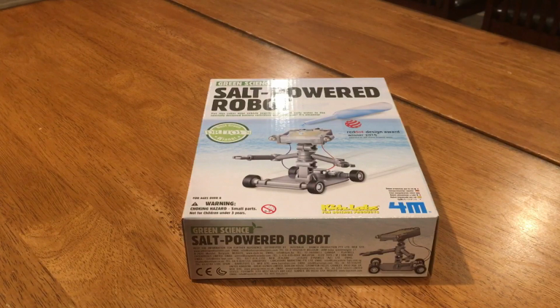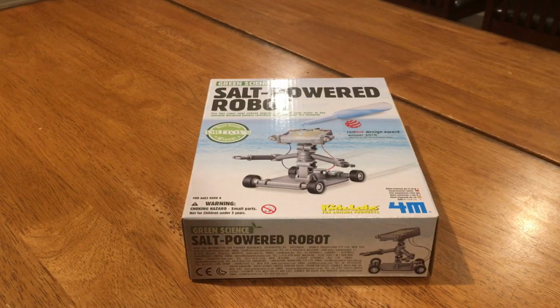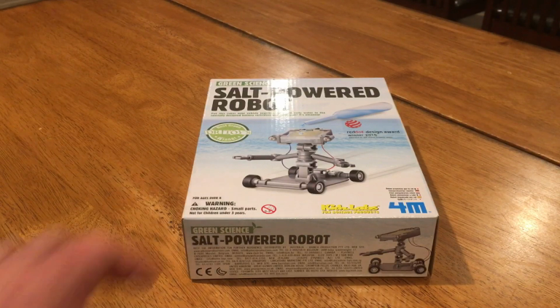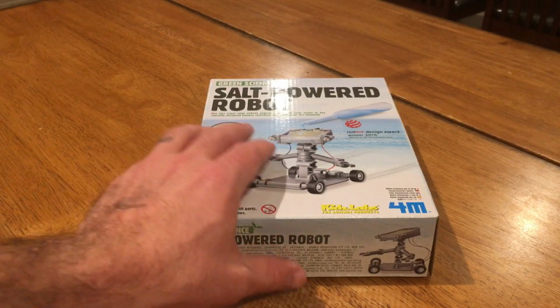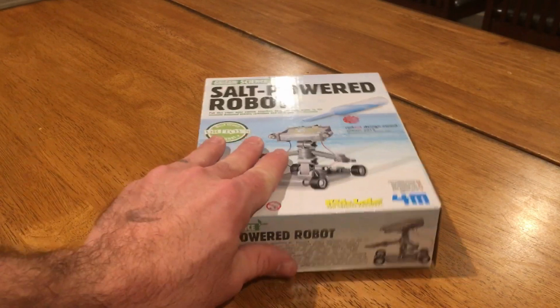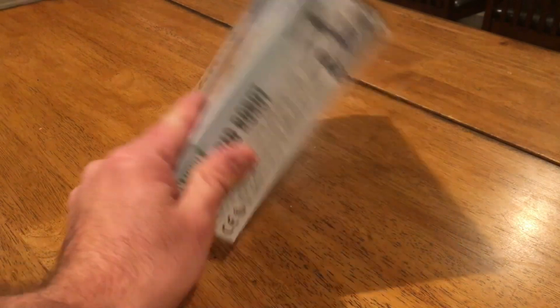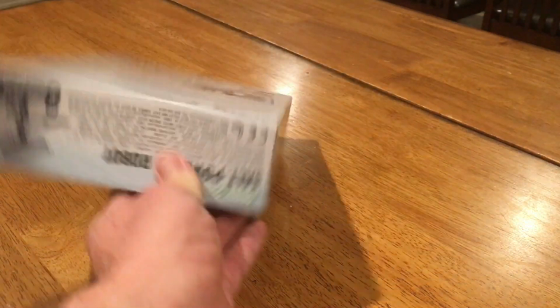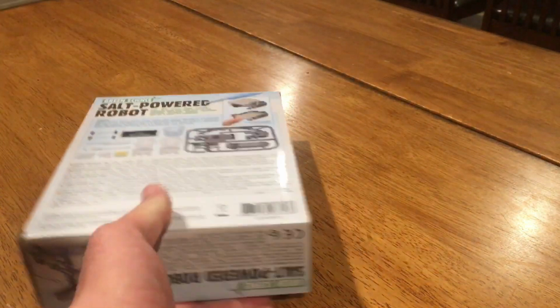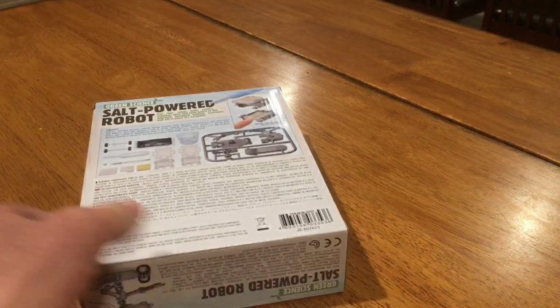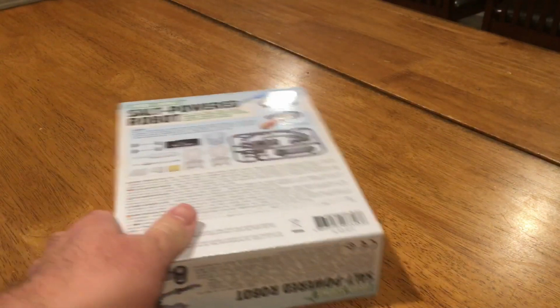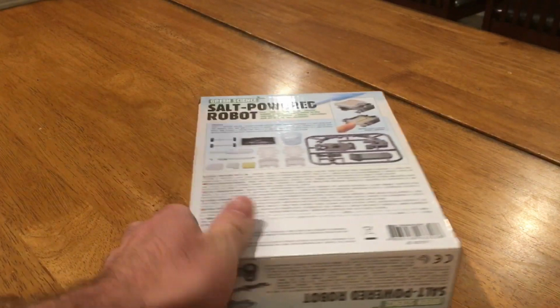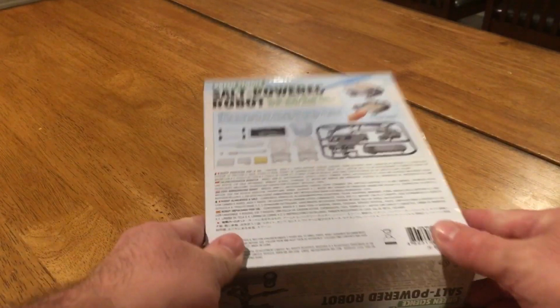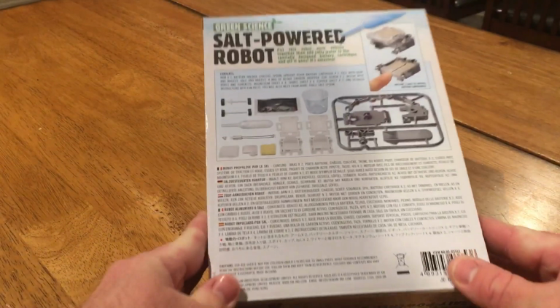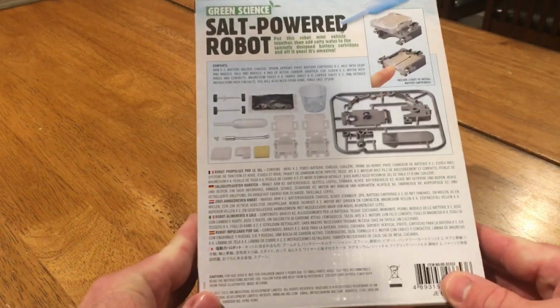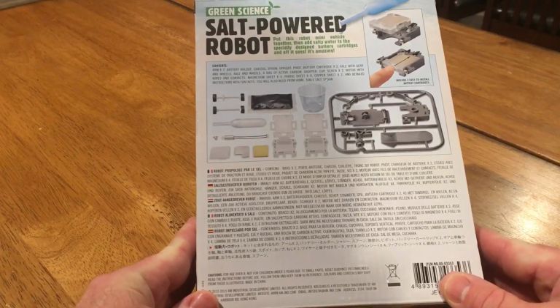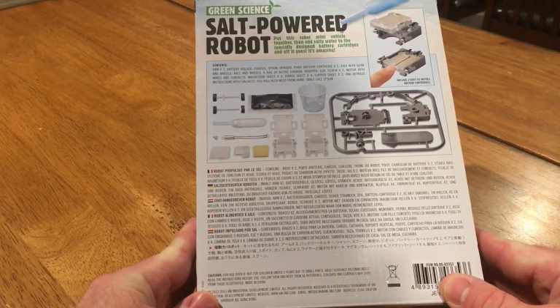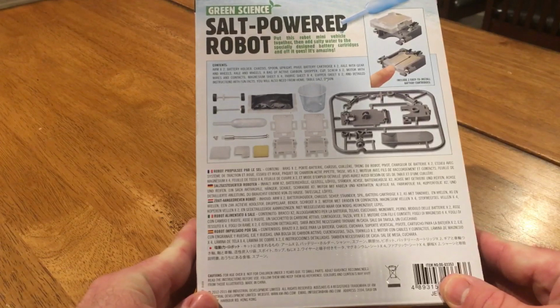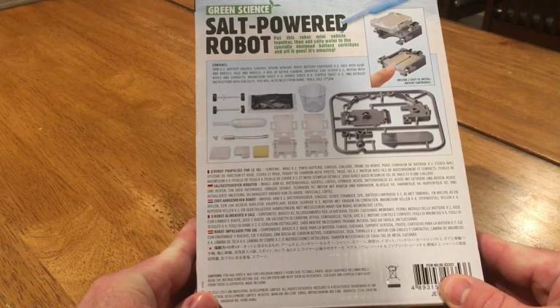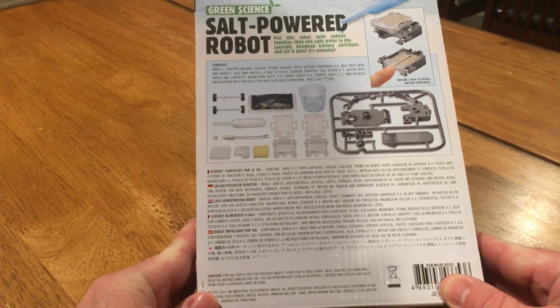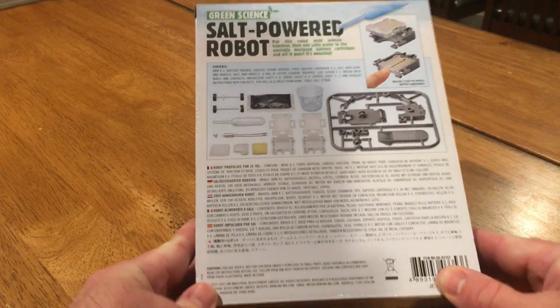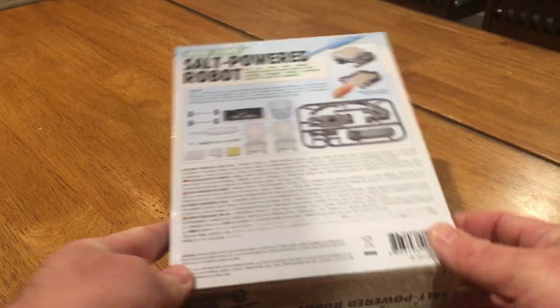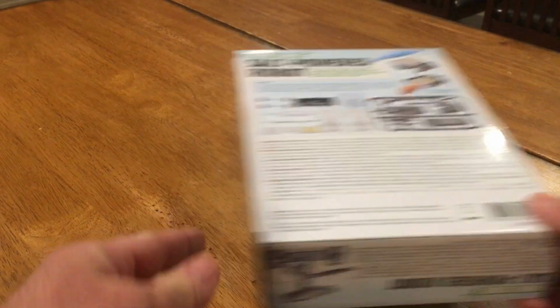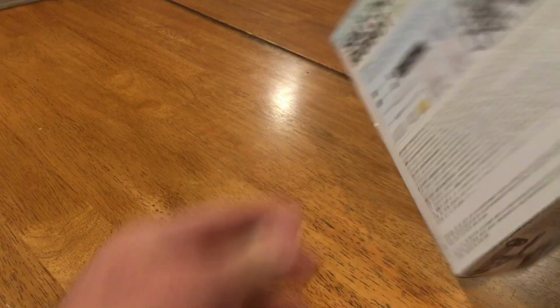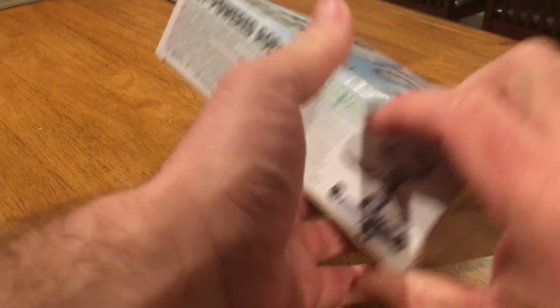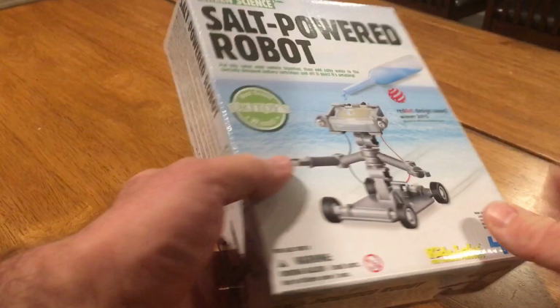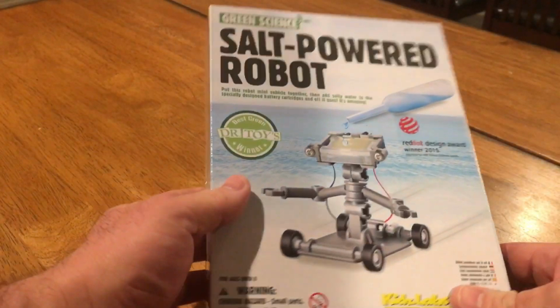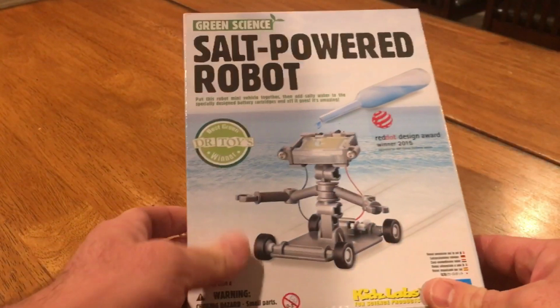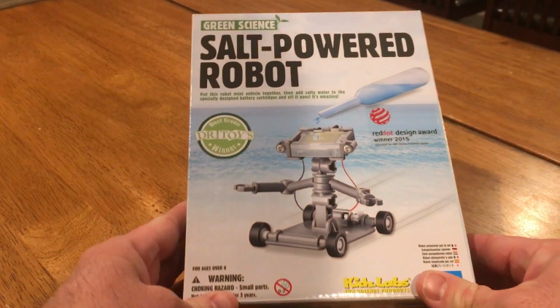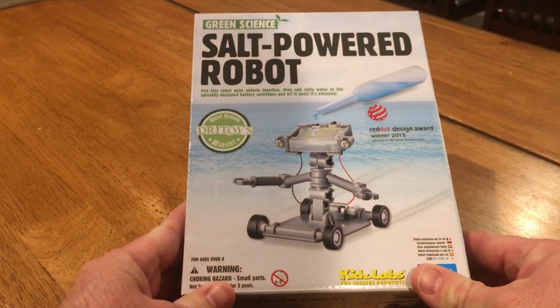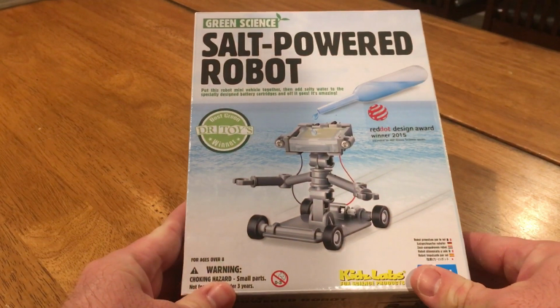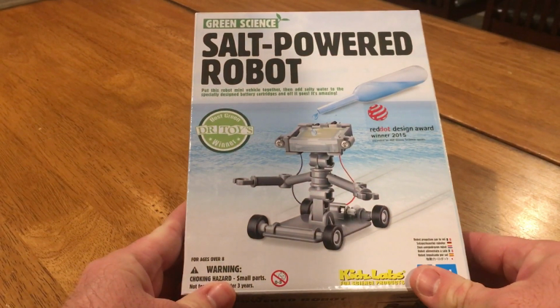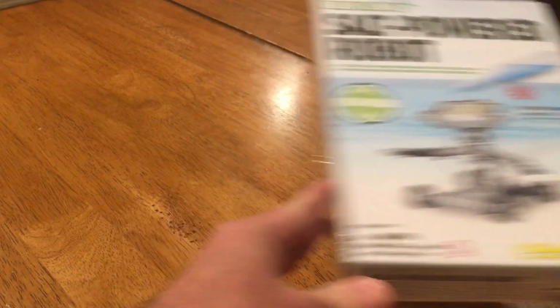There you go, there's the box in all its glory. There's the back of the box. Look at all those pieces — that's a lot of pieces. And the front of the box again, just in case you missed it.